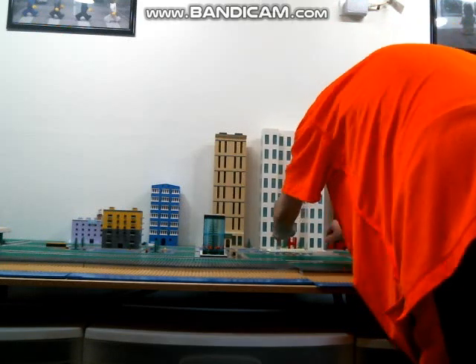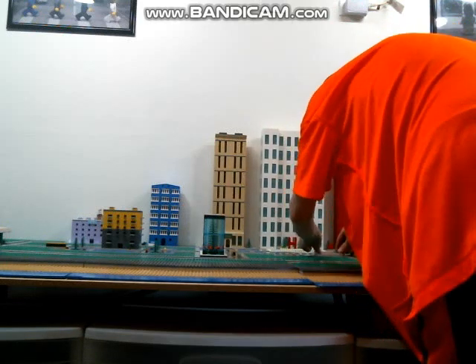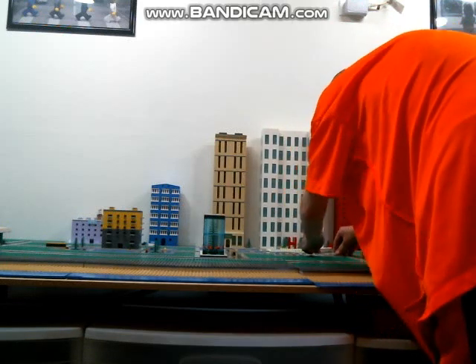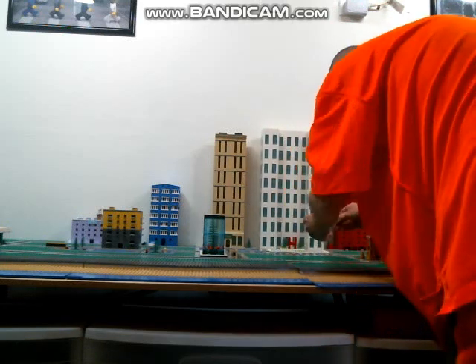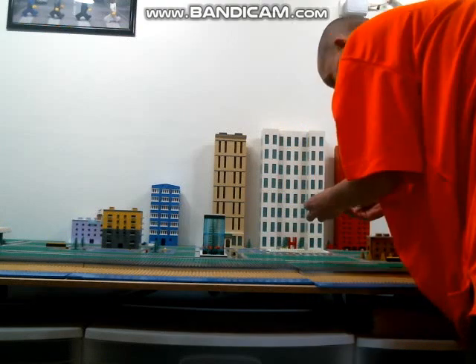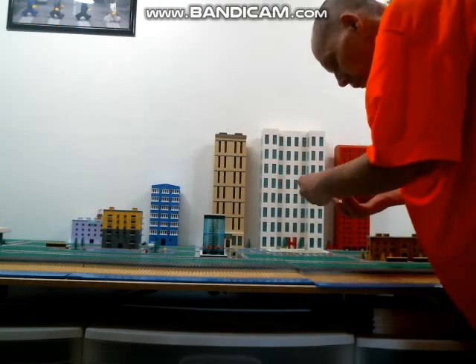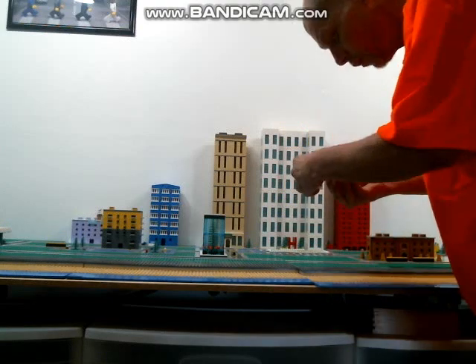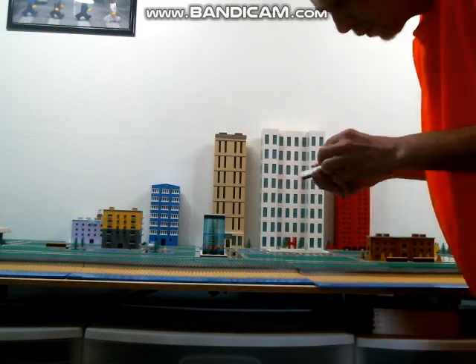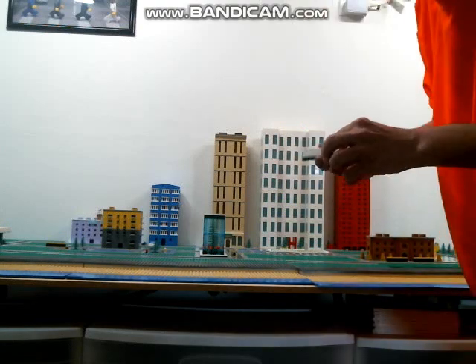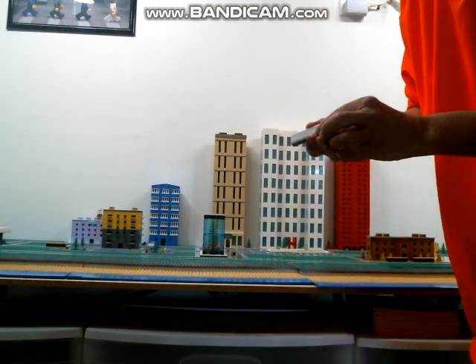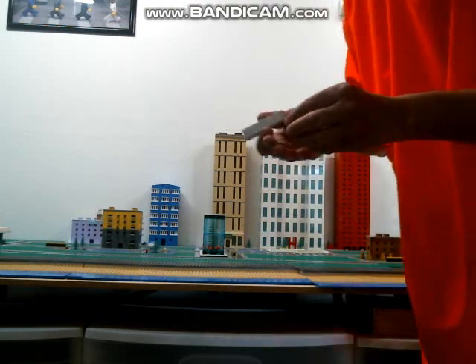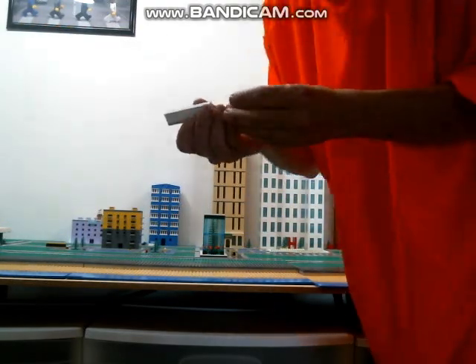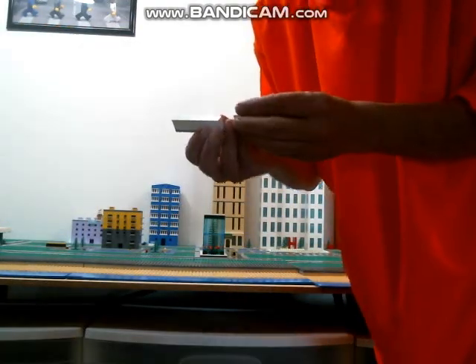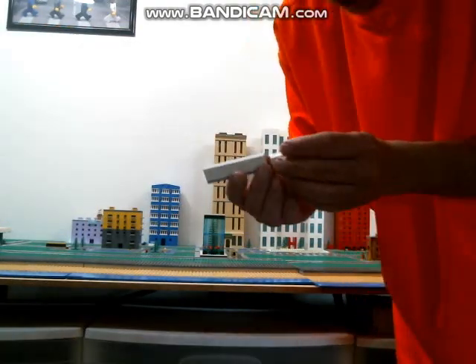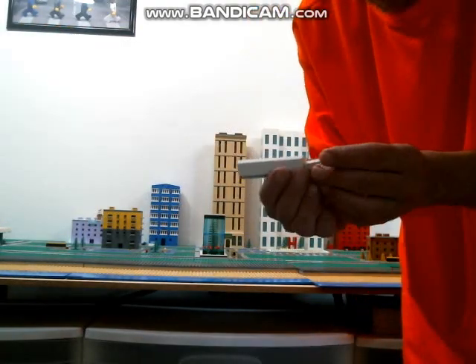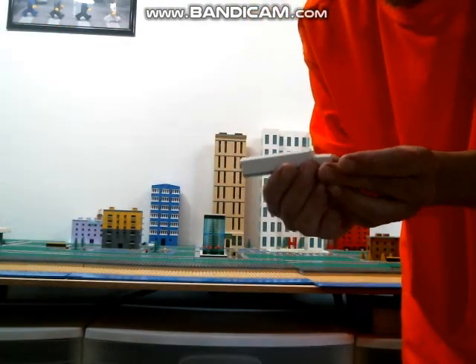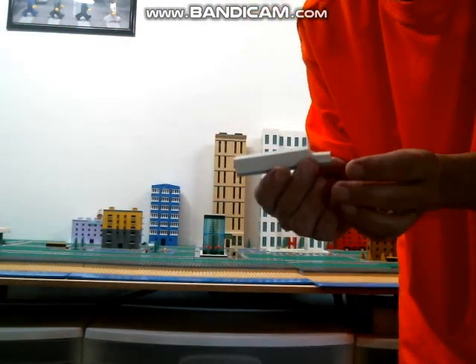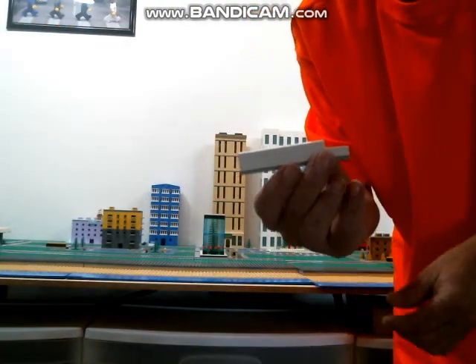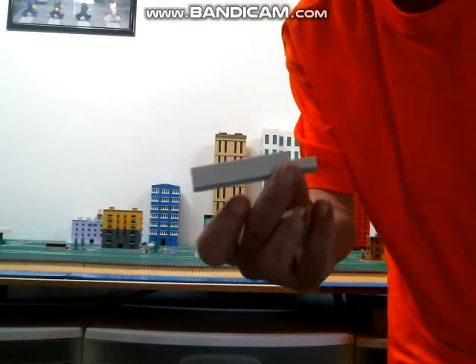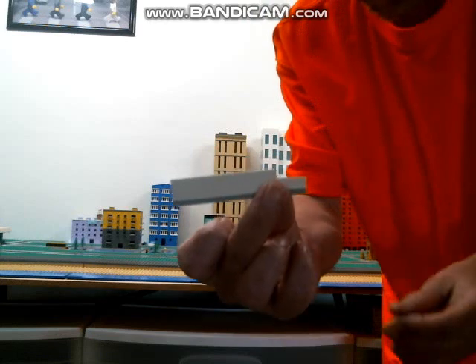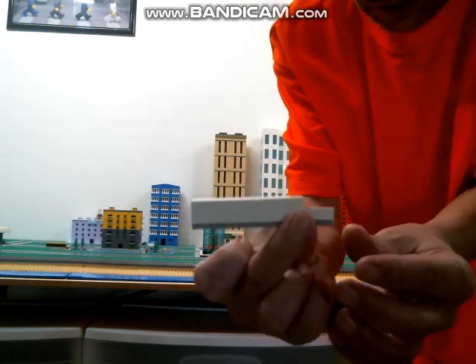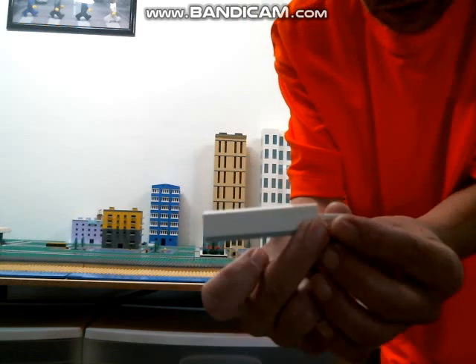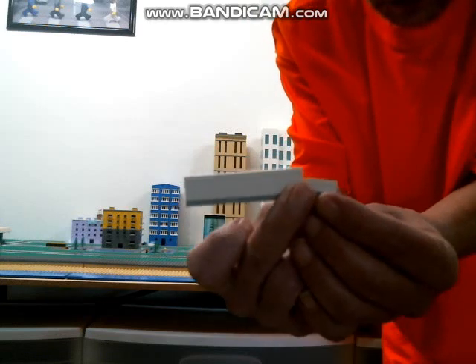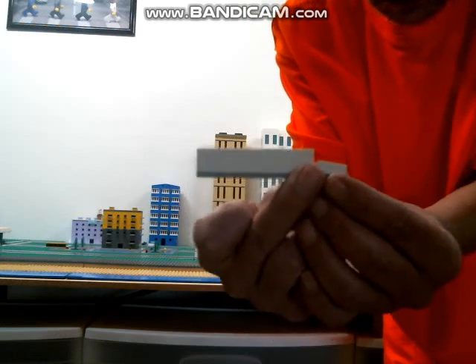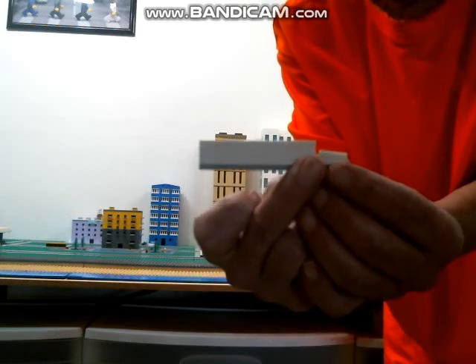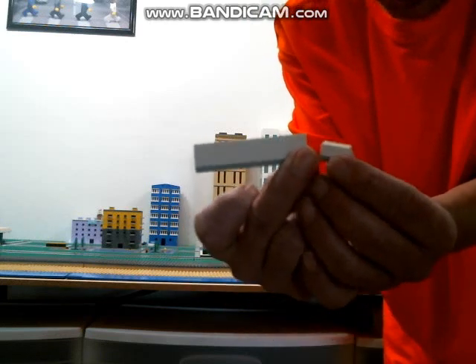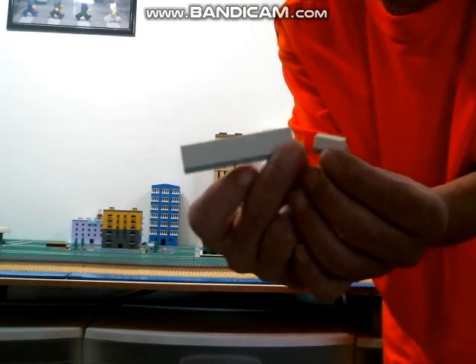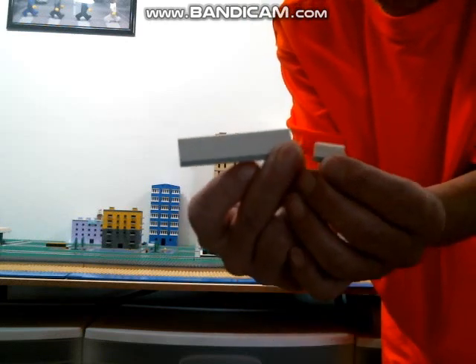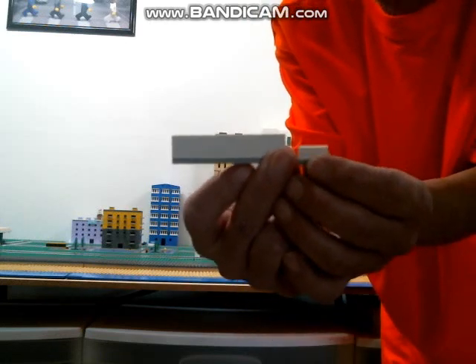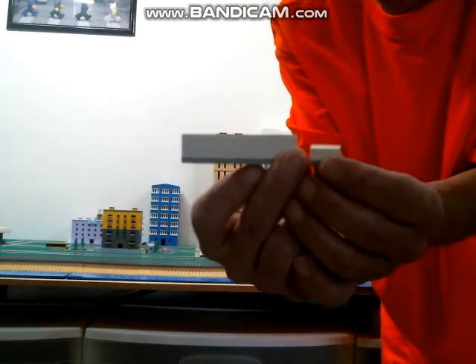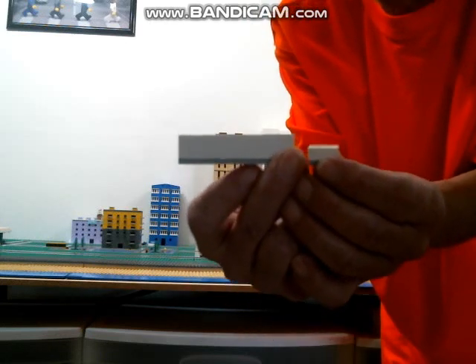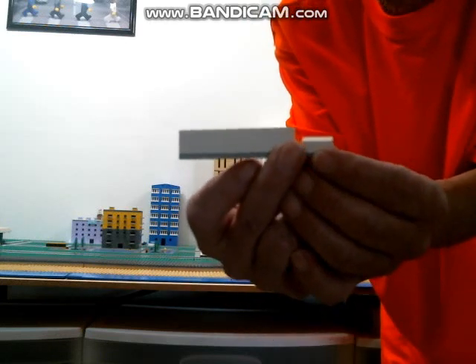I did these little builds to kind of represent semis, which are just like three pieces apiece.